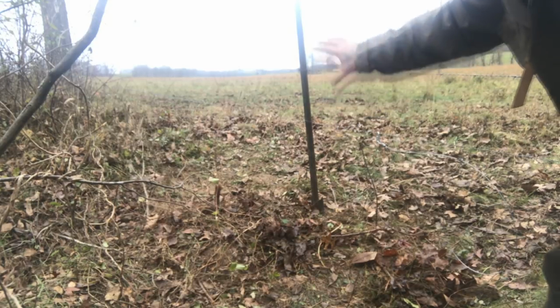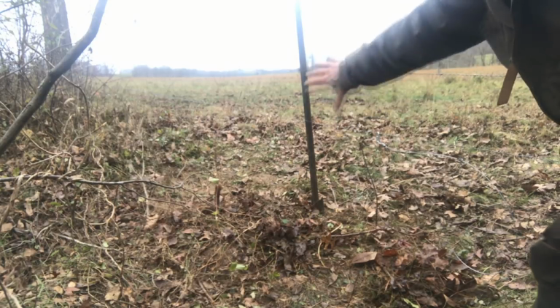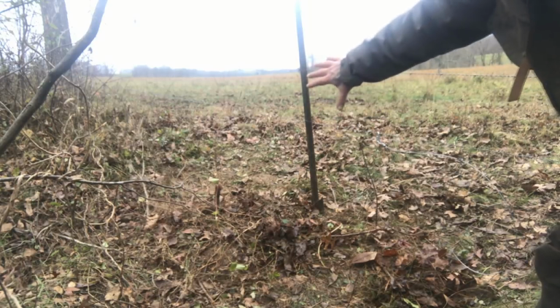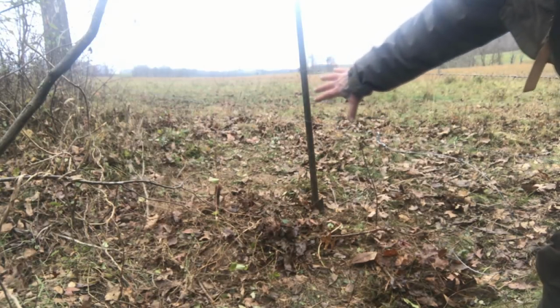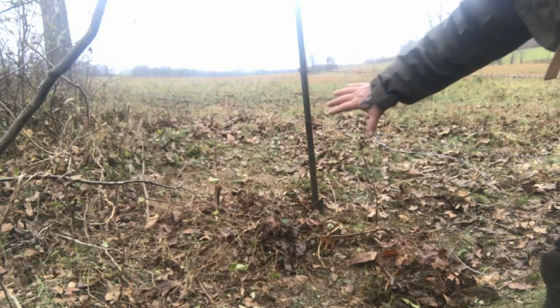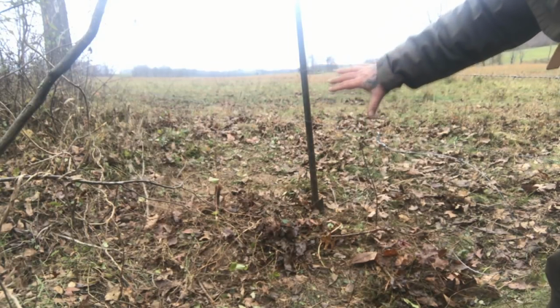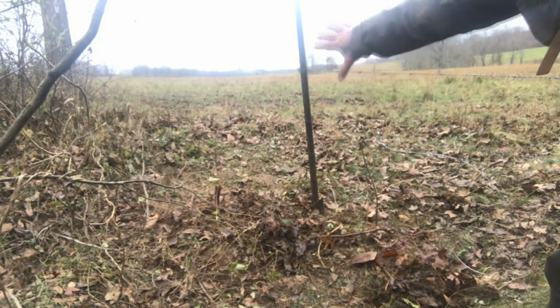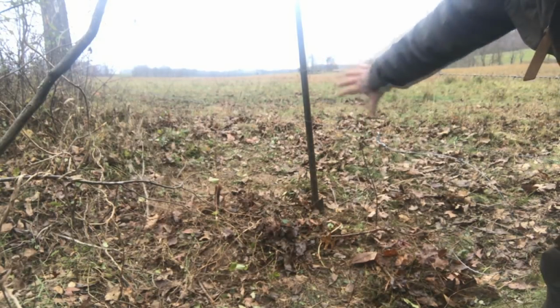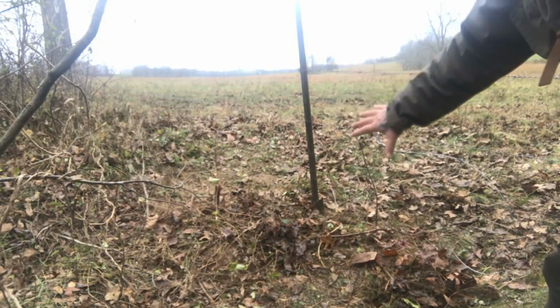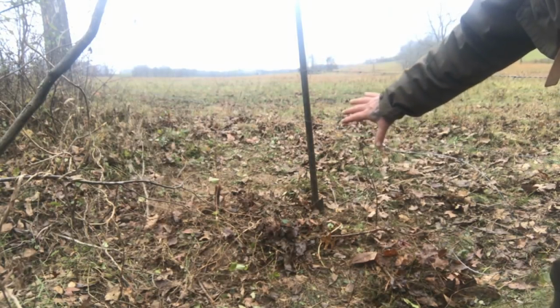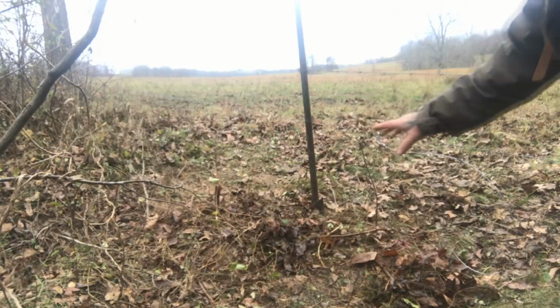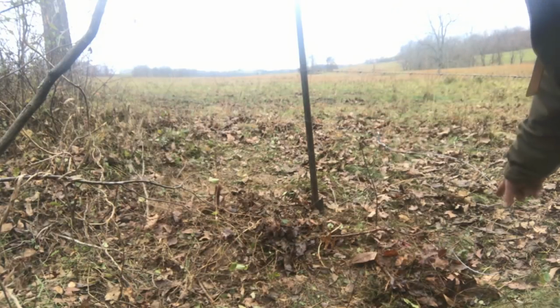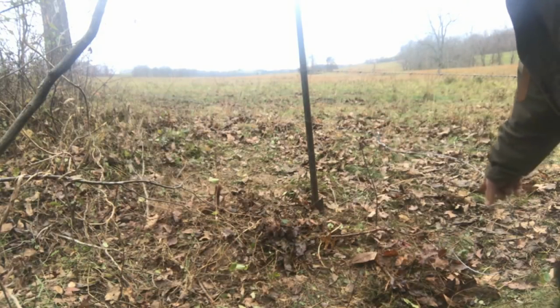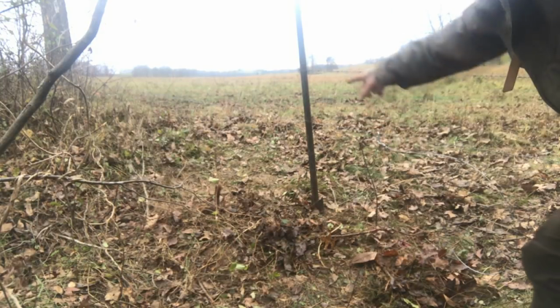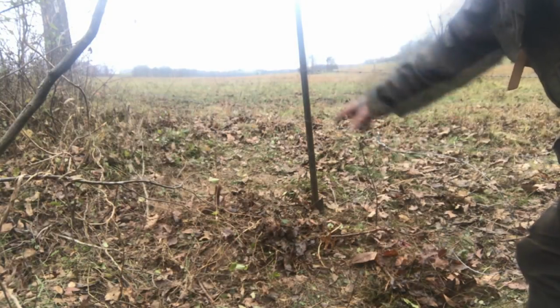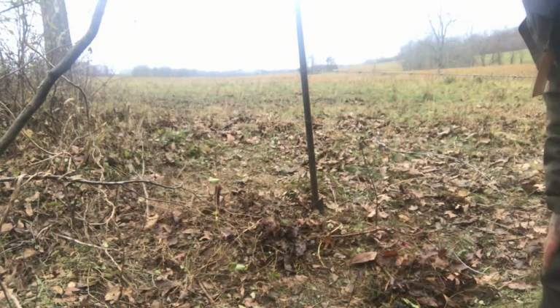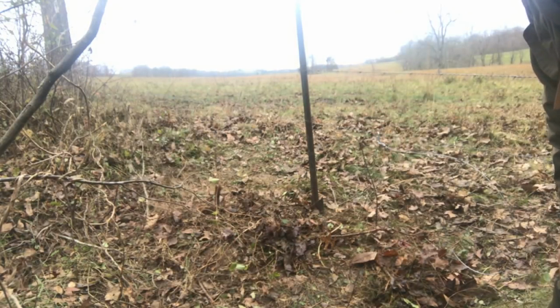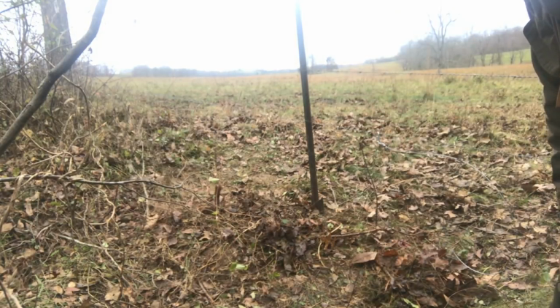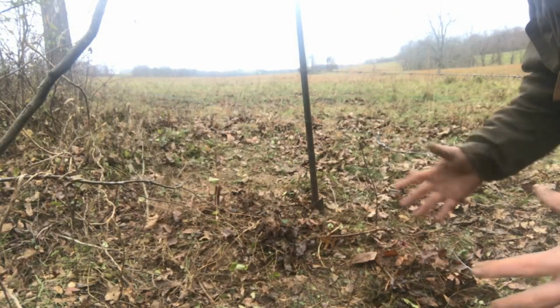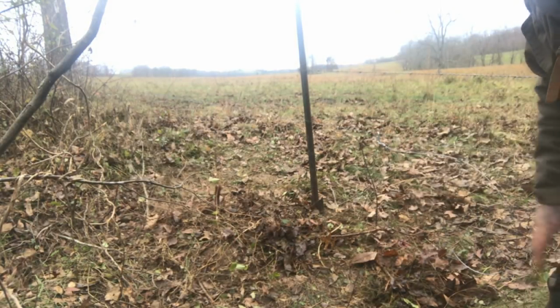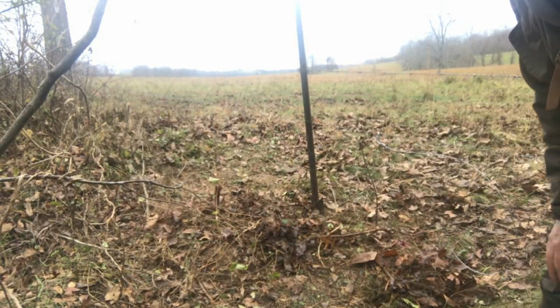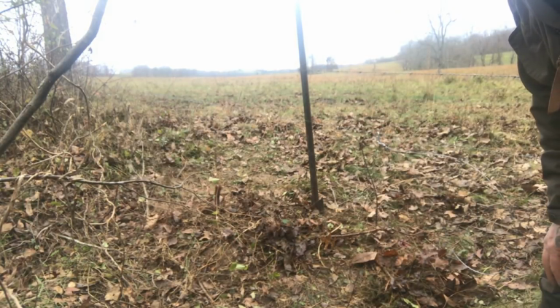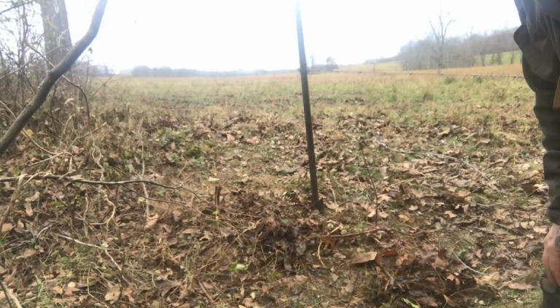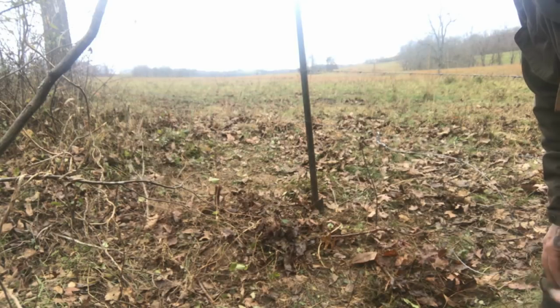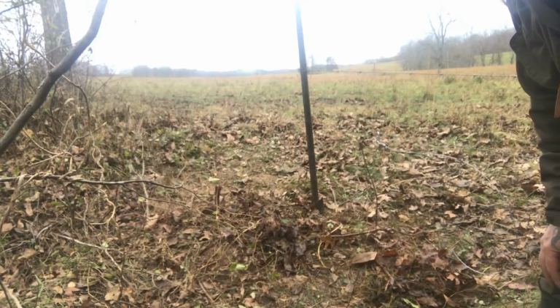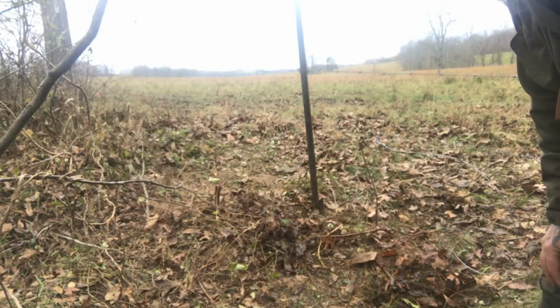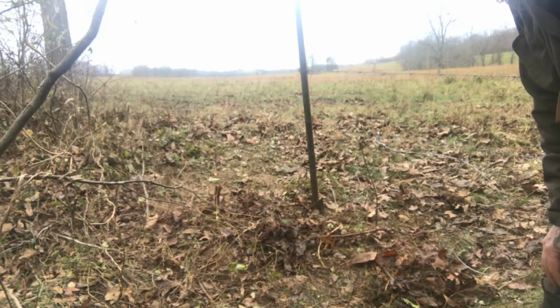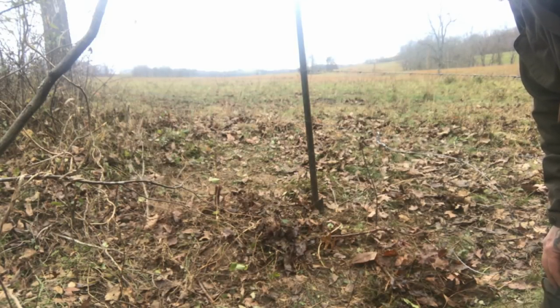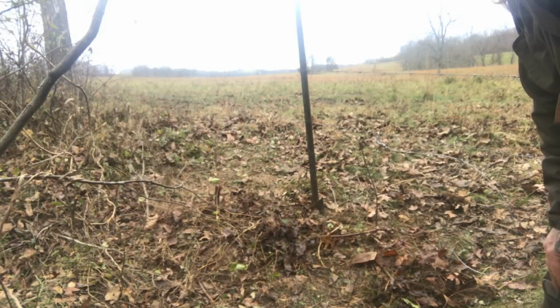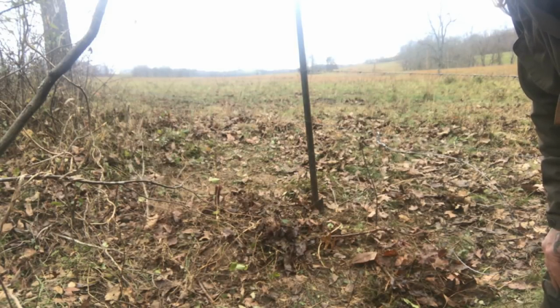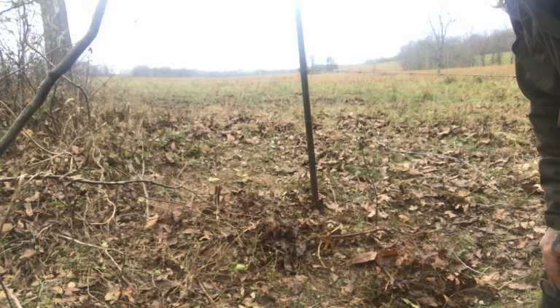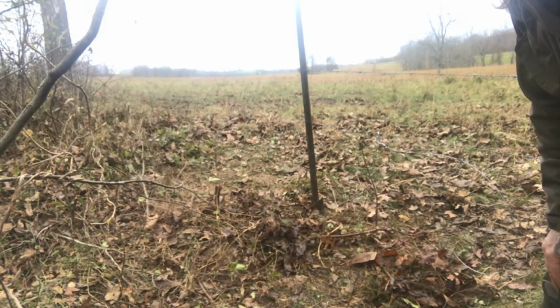I'll have to block that somehow — put some kind of fencing in there so animals will come through here and not go through that other side. Then we should catch another coyote here. It might not be today, might not be this week, it might be next week, but we'll get another coyote in this spot.